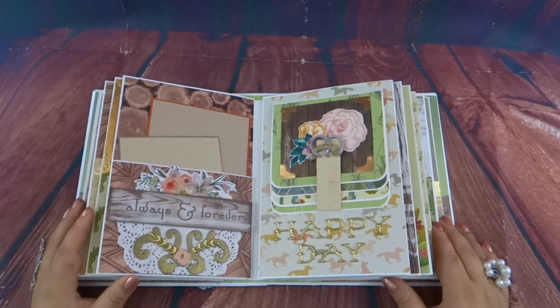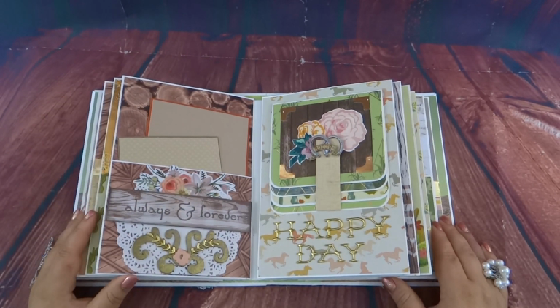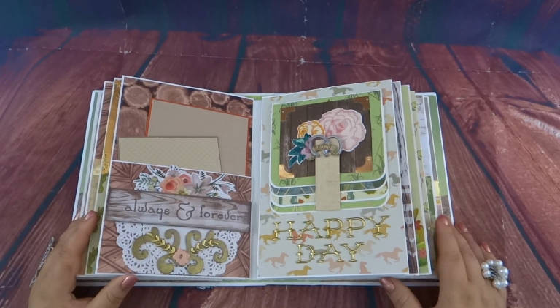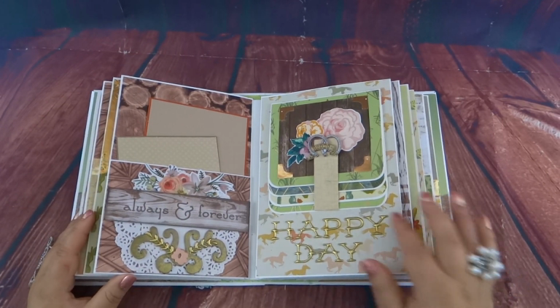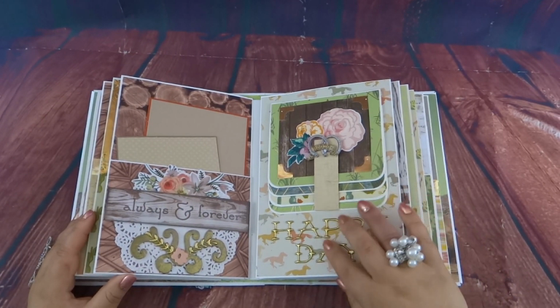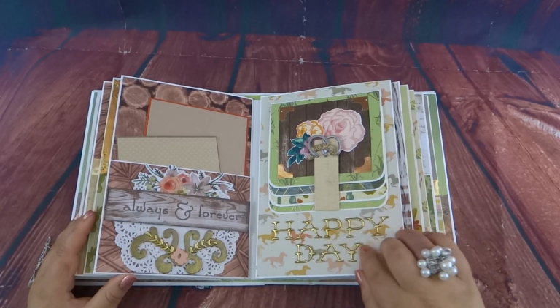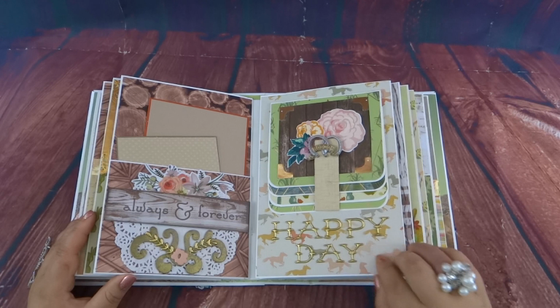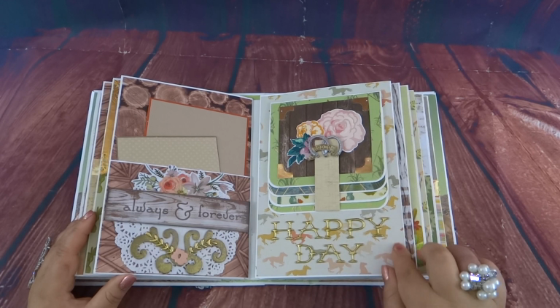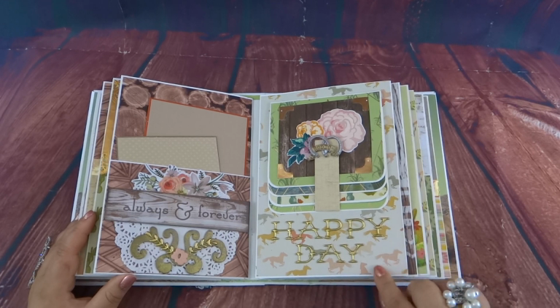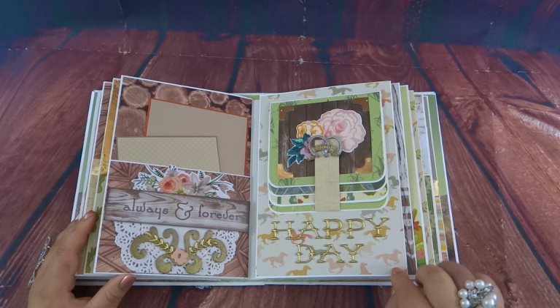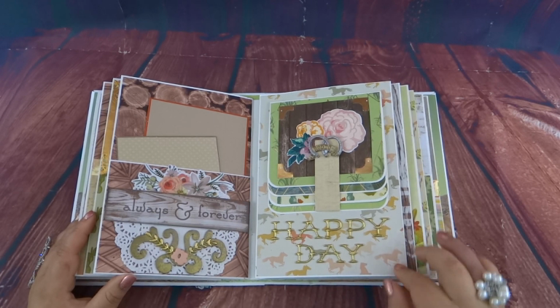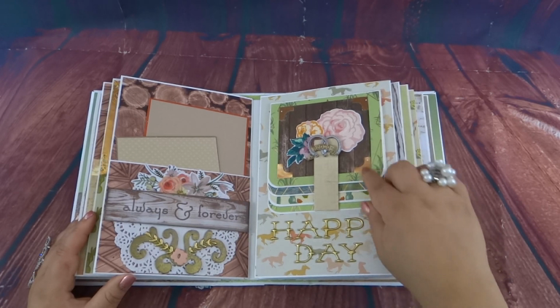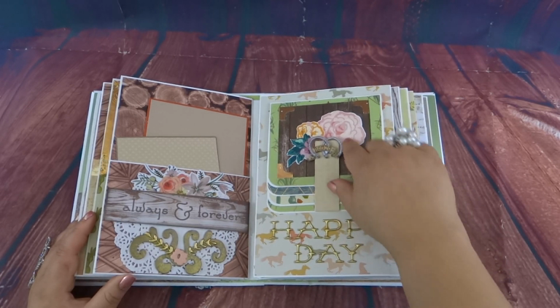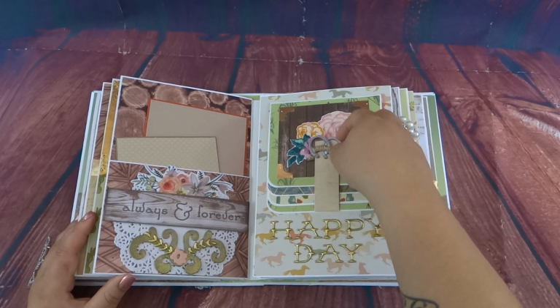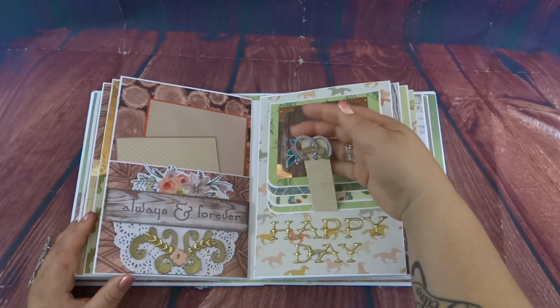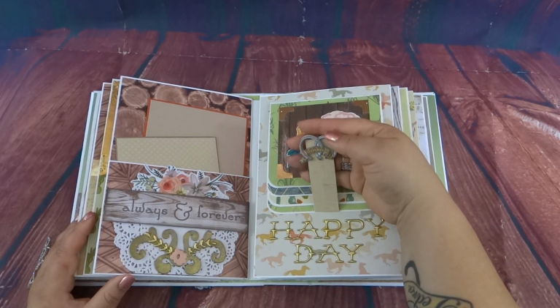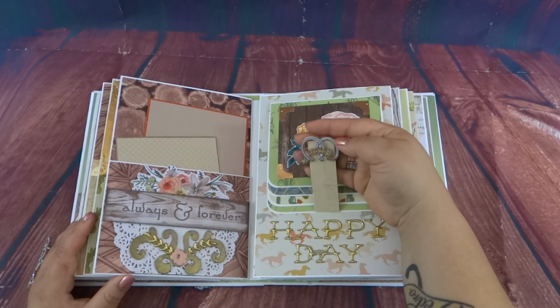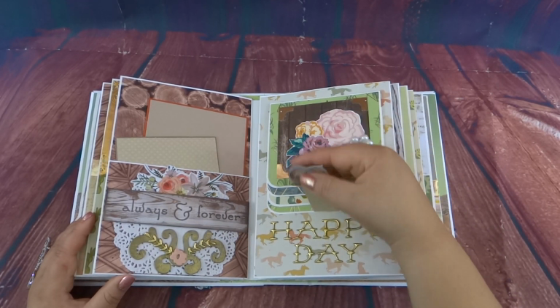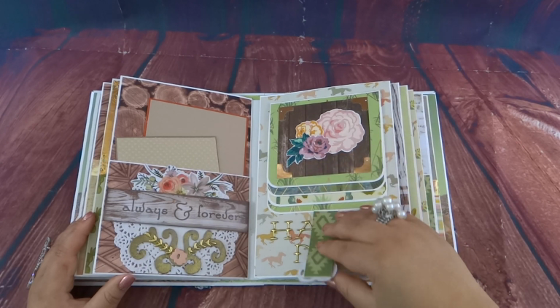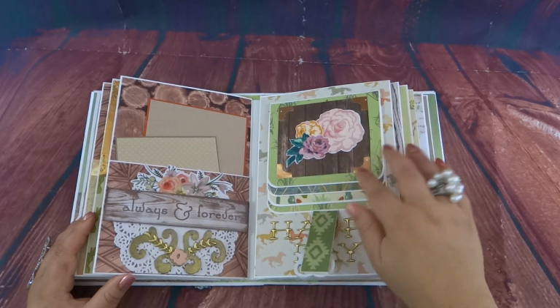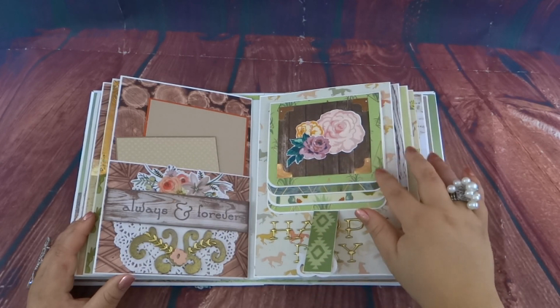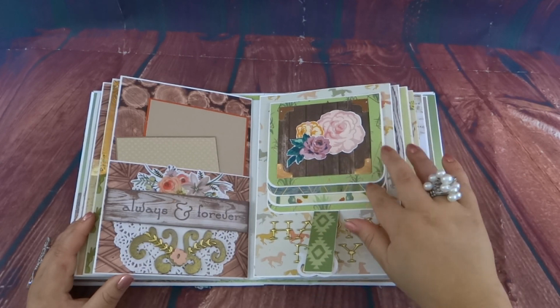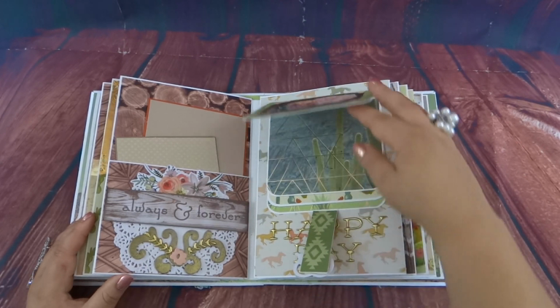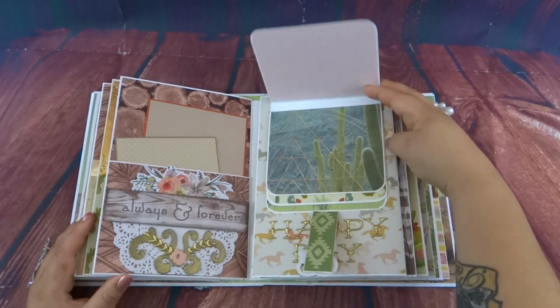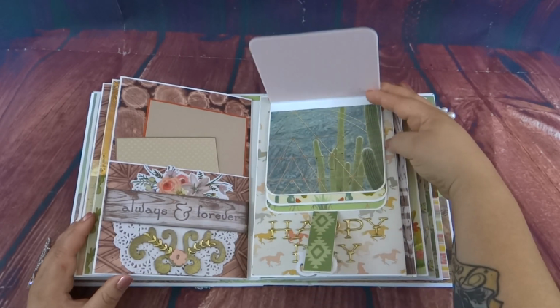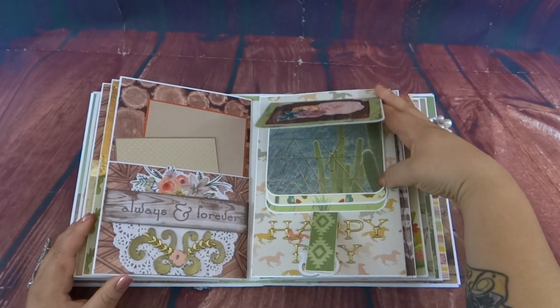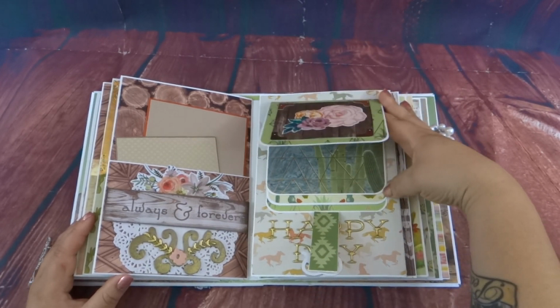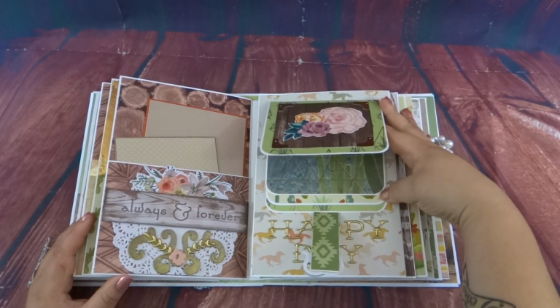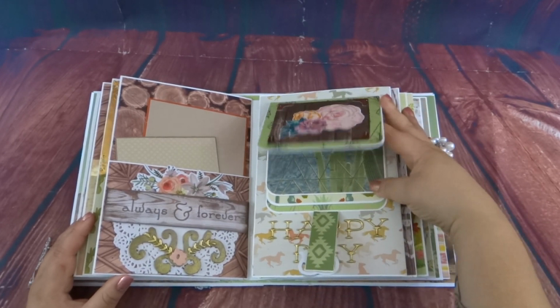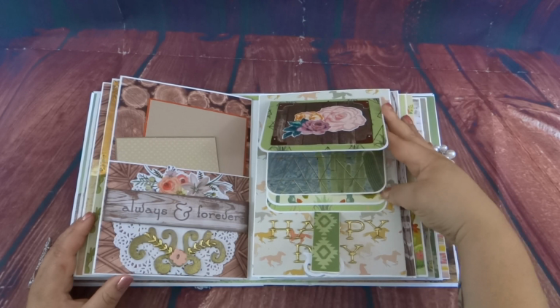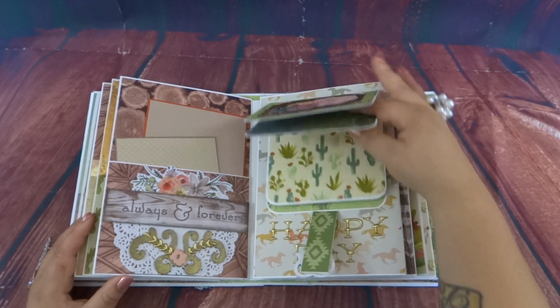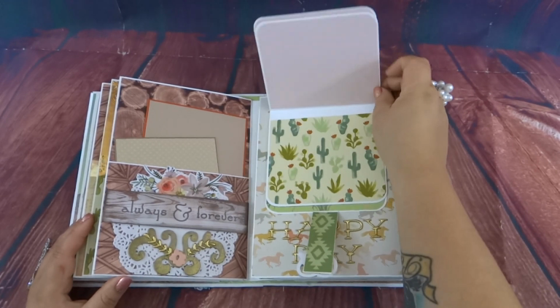This is just a little pocket with some photo mats, and this one says 'Happy Day' with little broncos in the back. Here's just a little dollar store sticker I had in my collection, and then these are all spots for four-by-four photos.